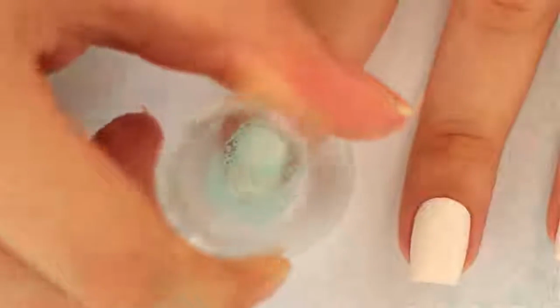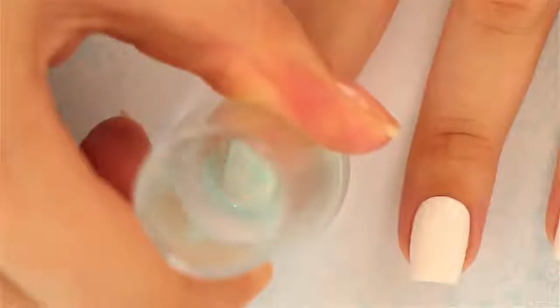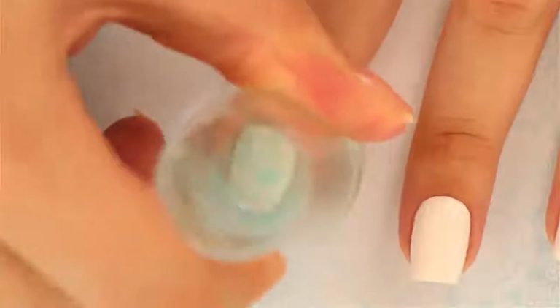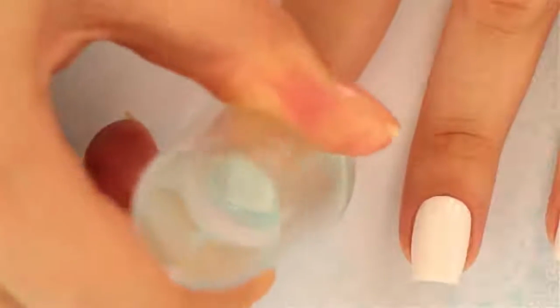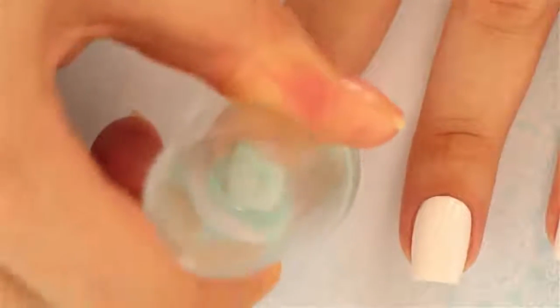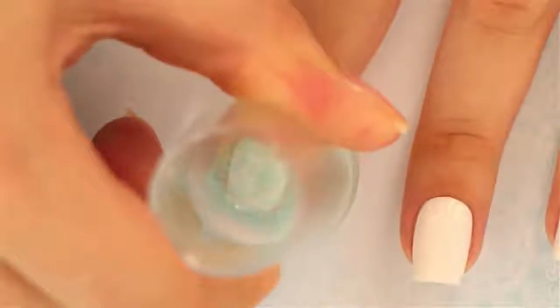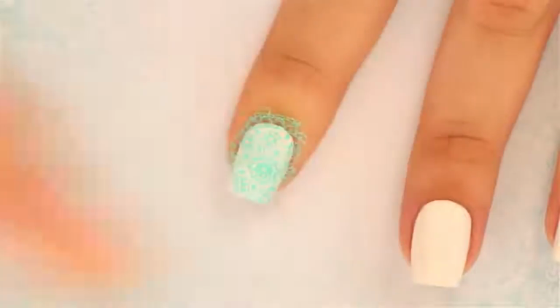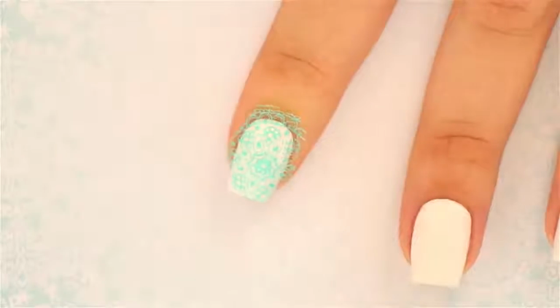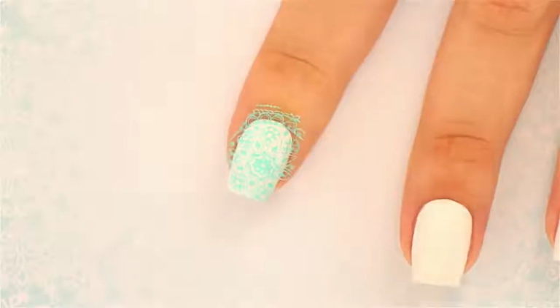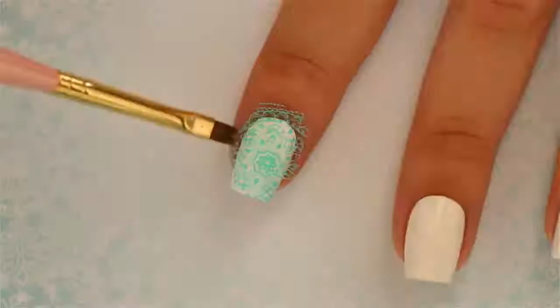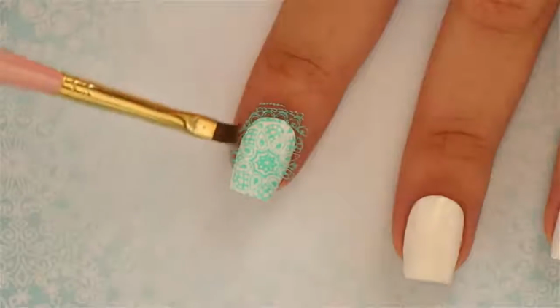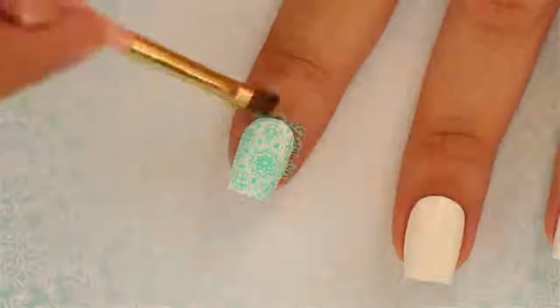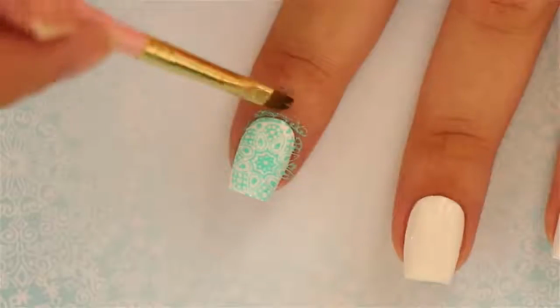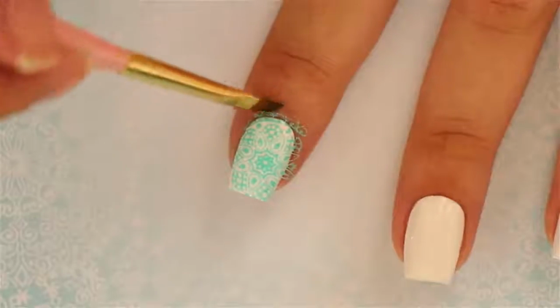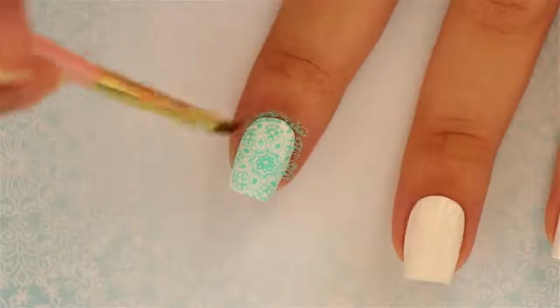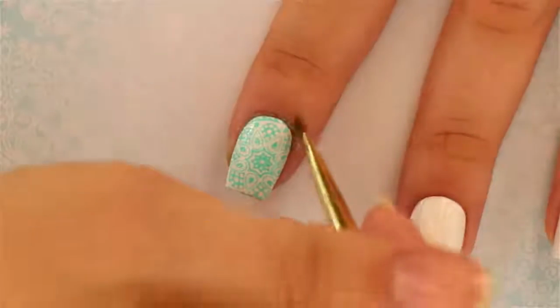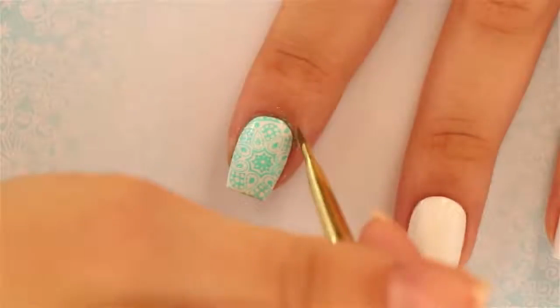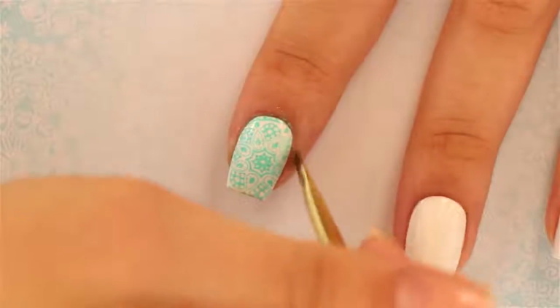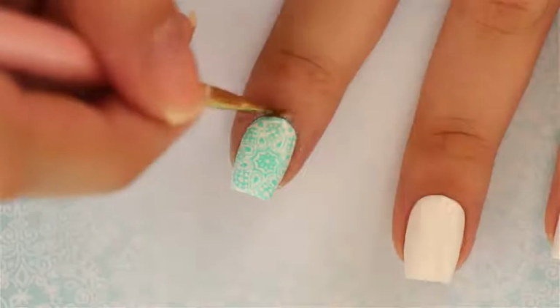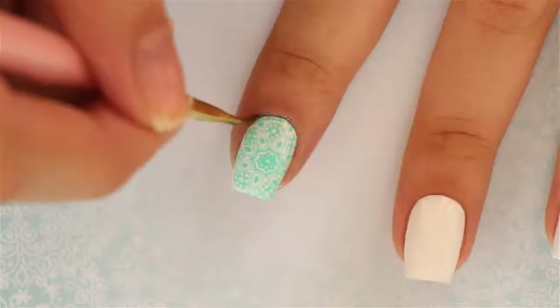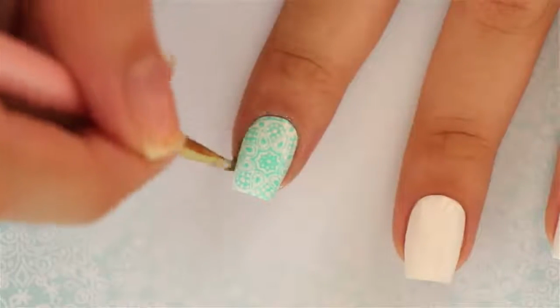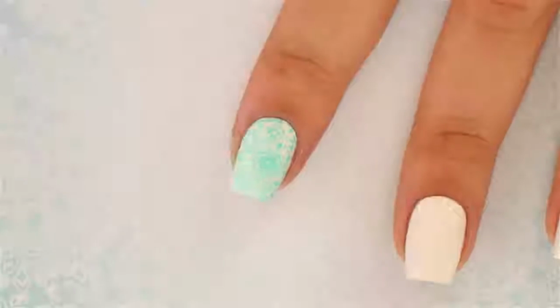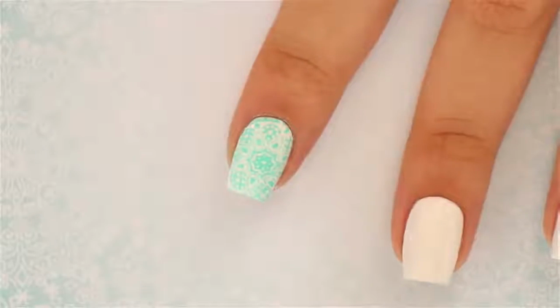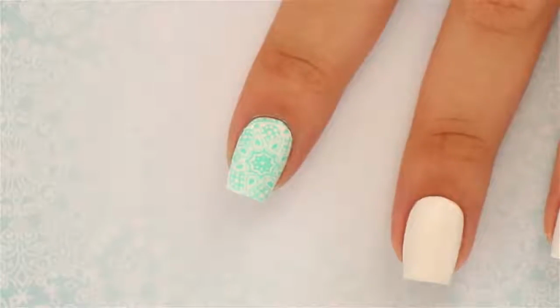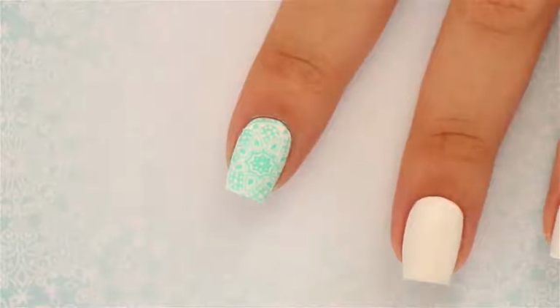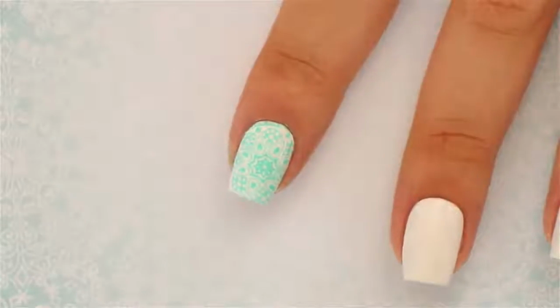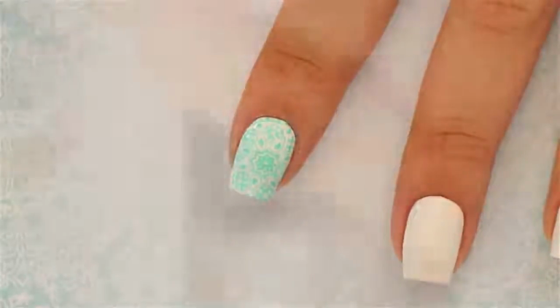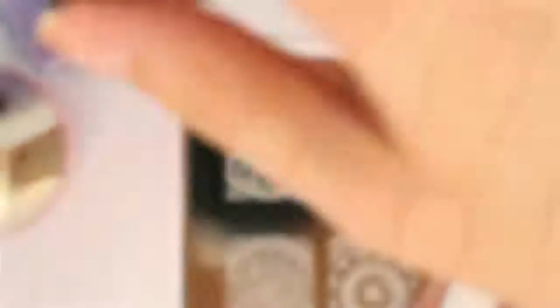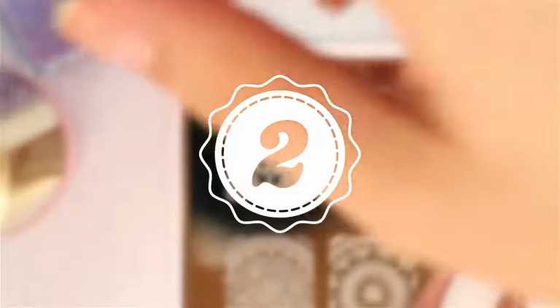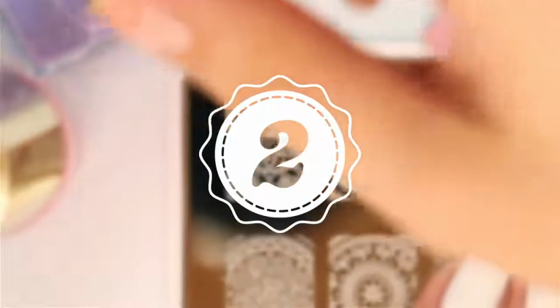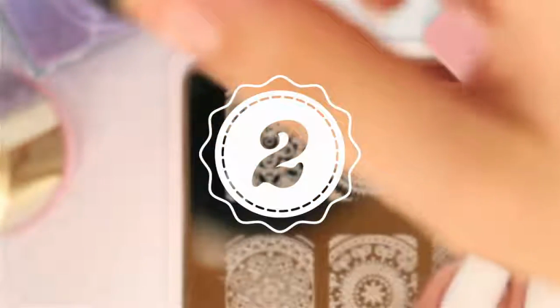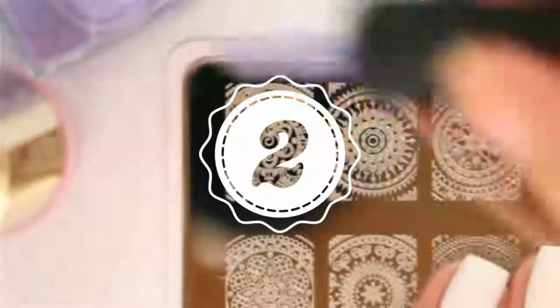Then transfer the image right onto your nail like so. Go ahead and clean up any polish that may have gotten on your skin with a brush and polish remover, and that's it!